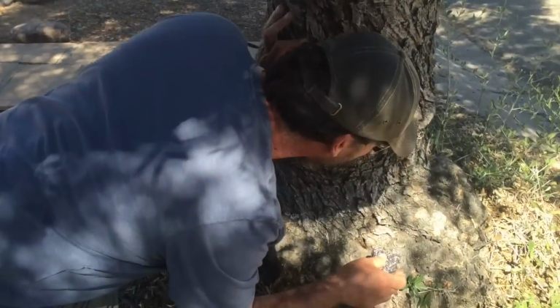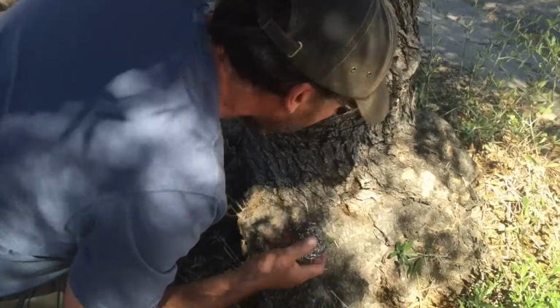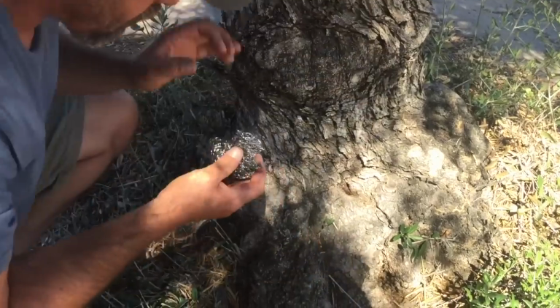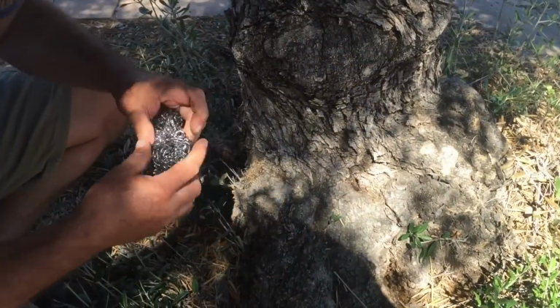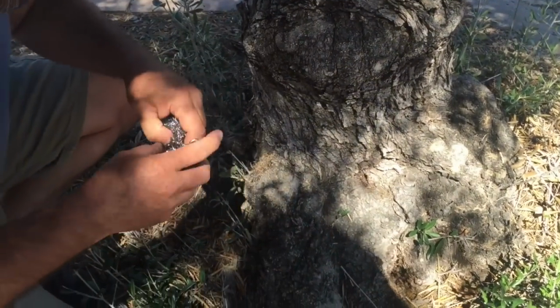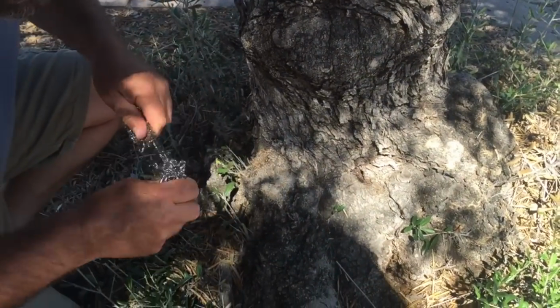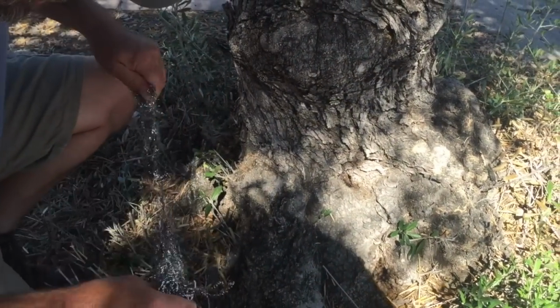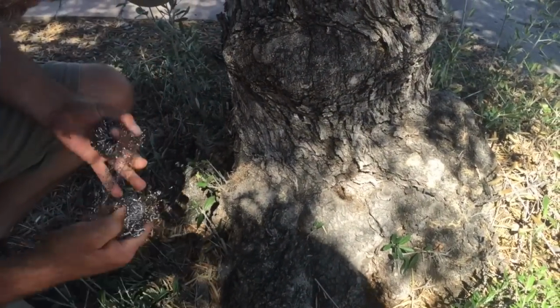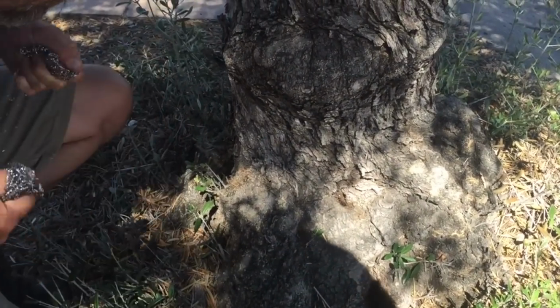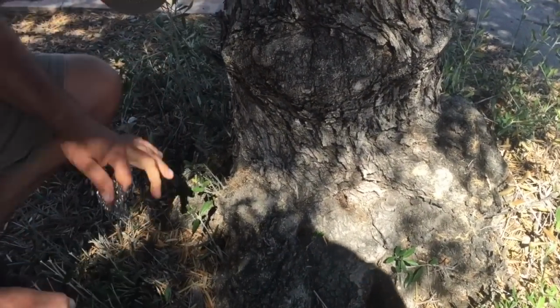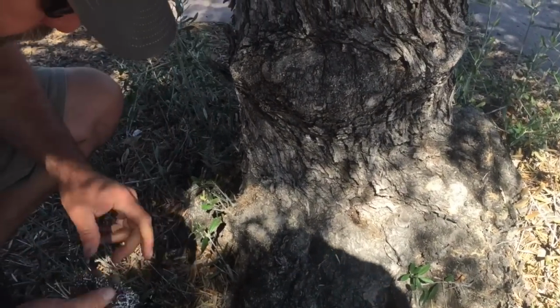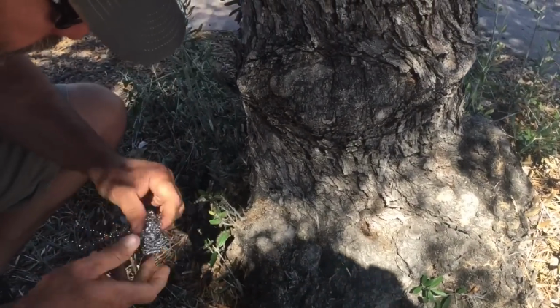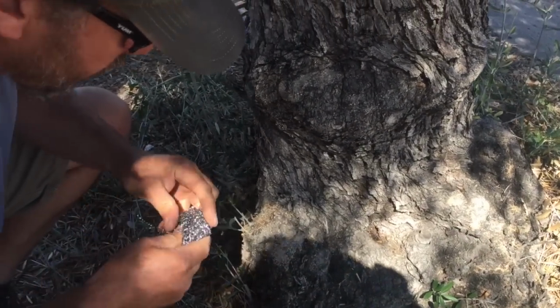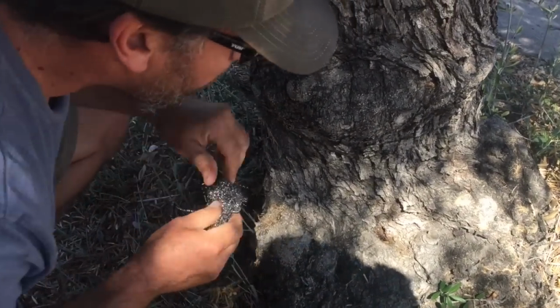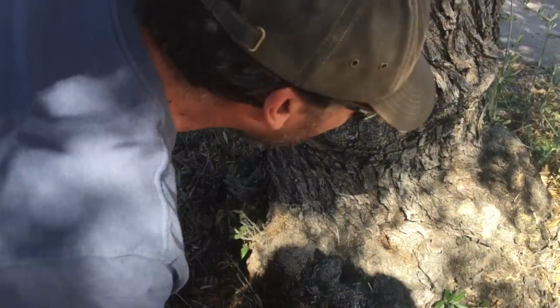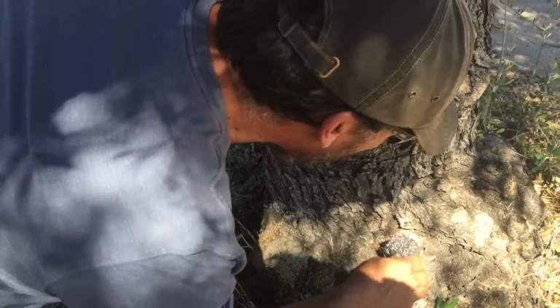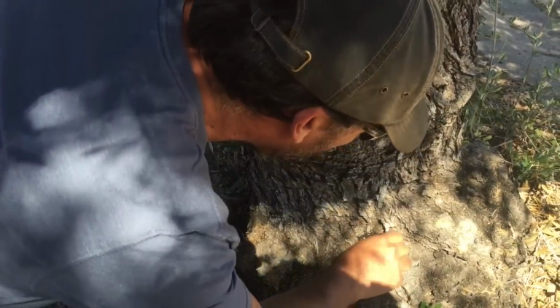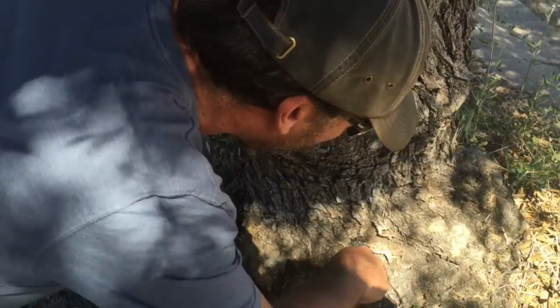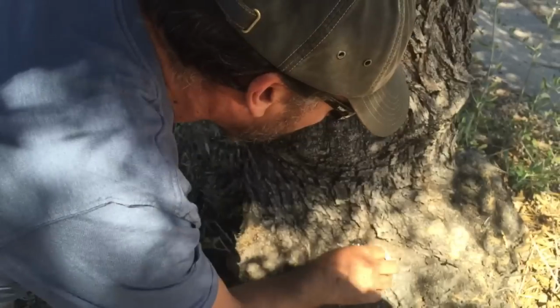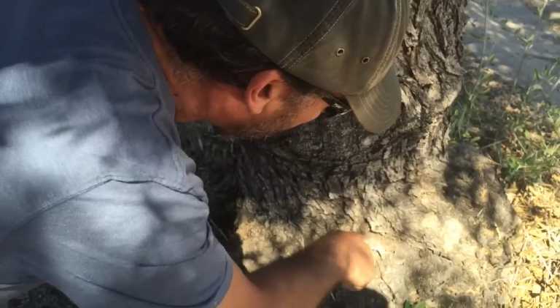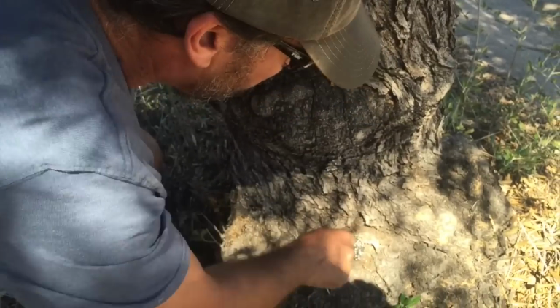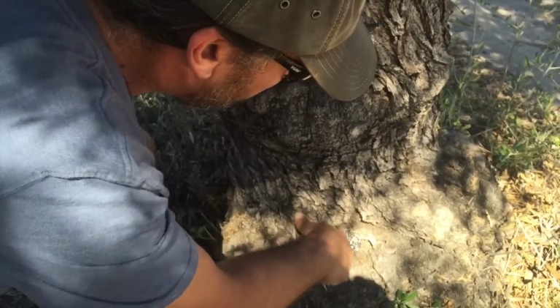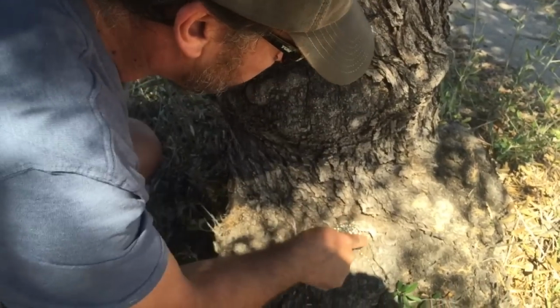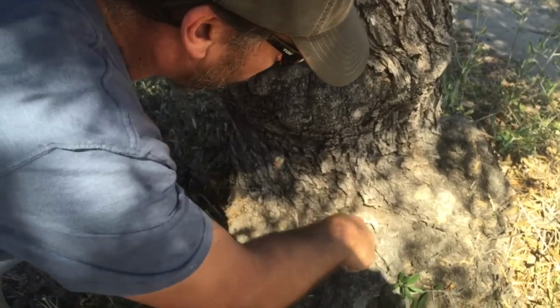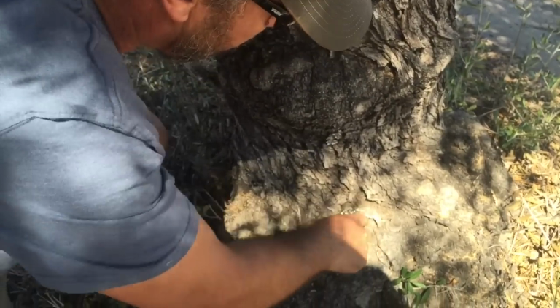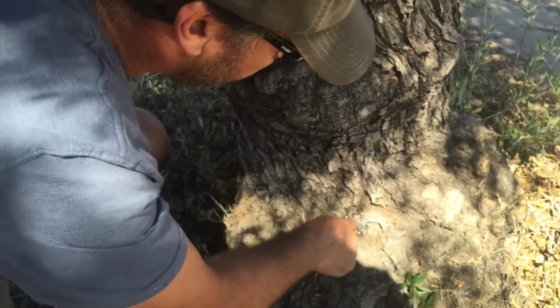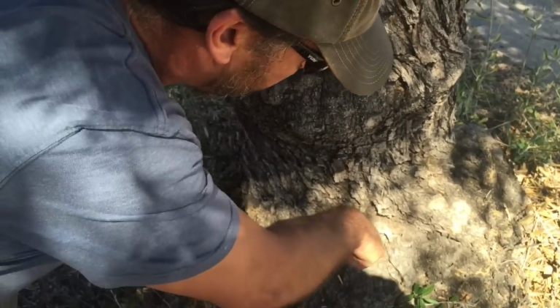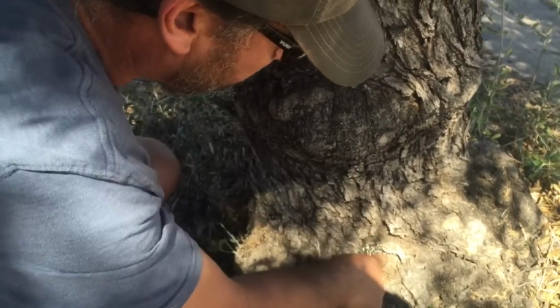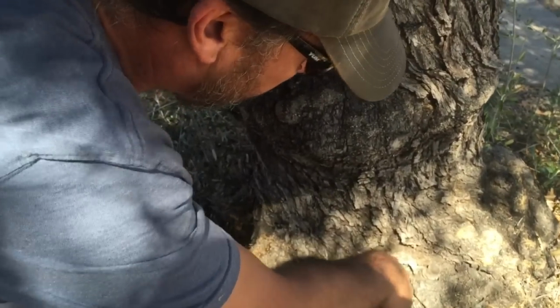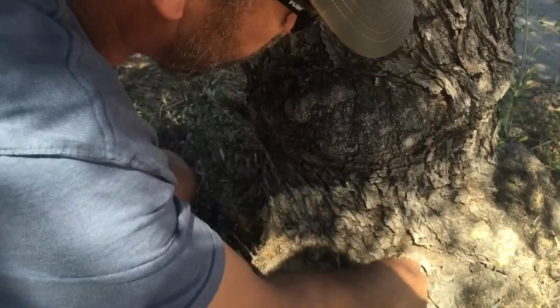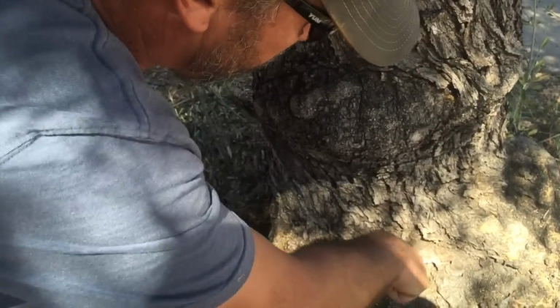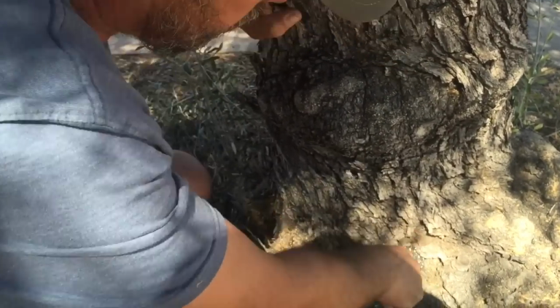This colony is a swarm that has moved in to this olive tree and they have two entrances that they're using, and there's probably a pretty good sized cavity in there.